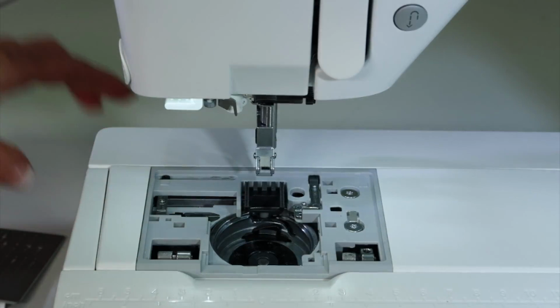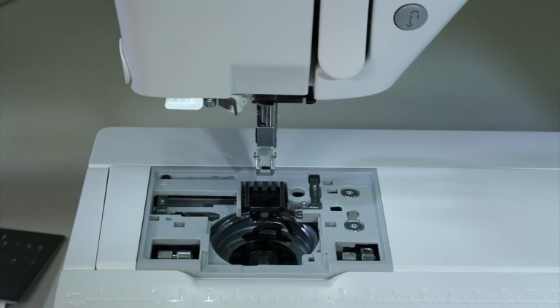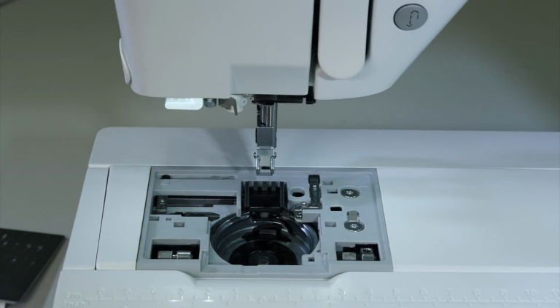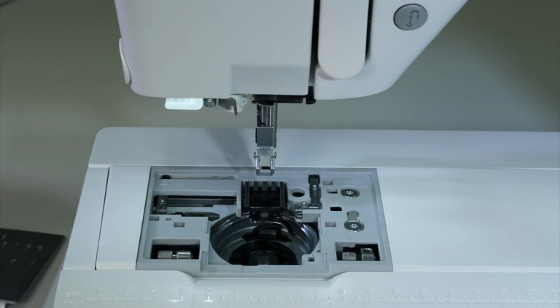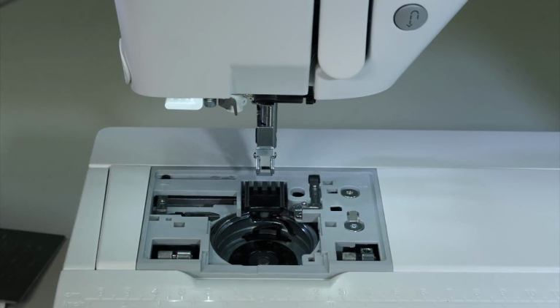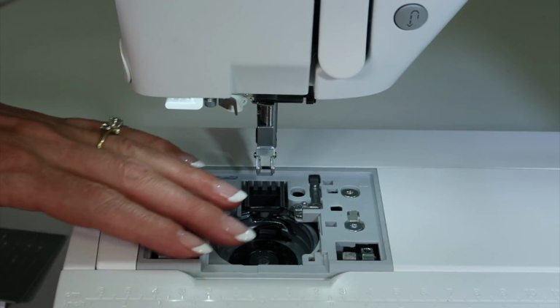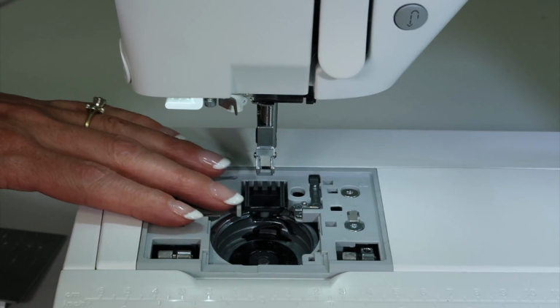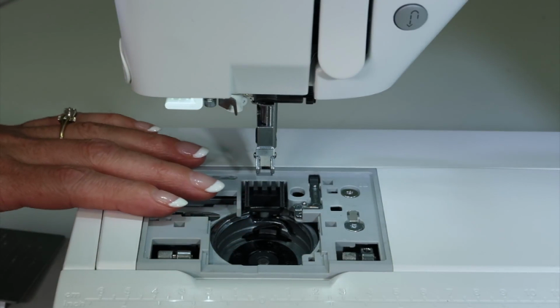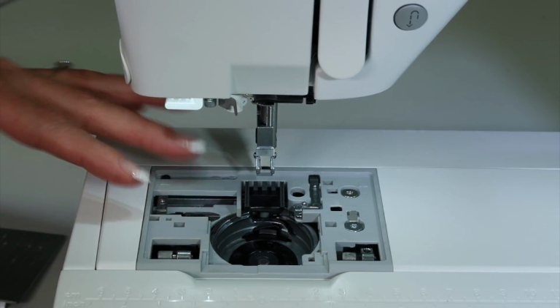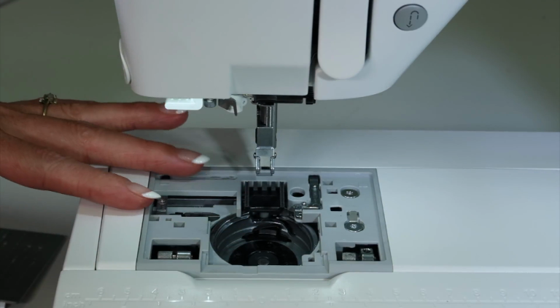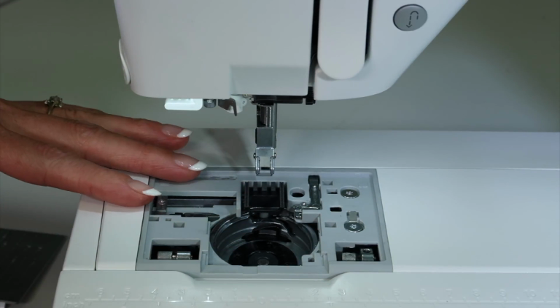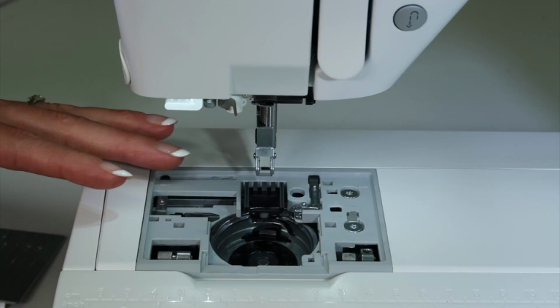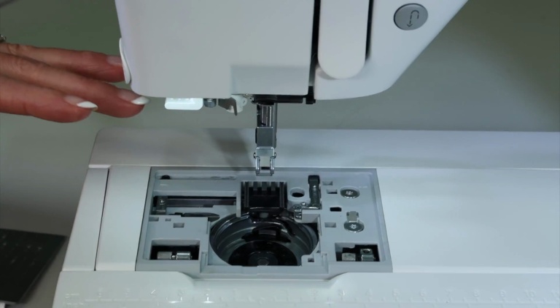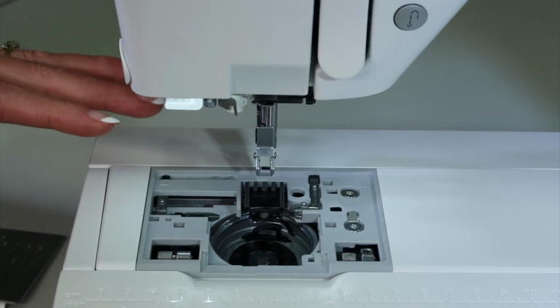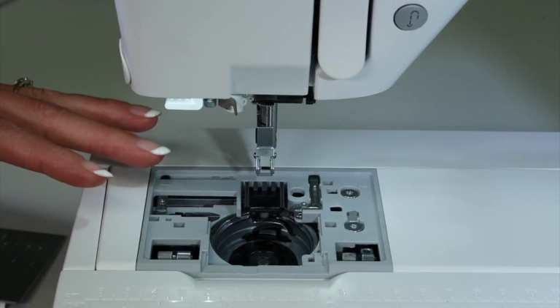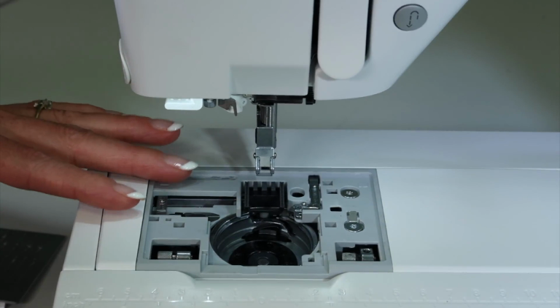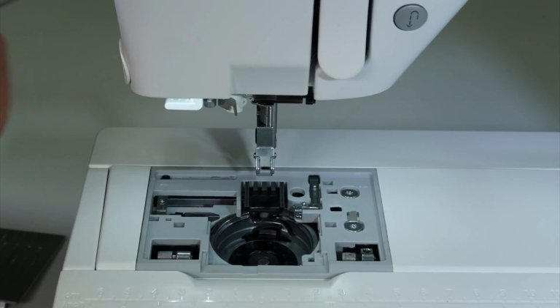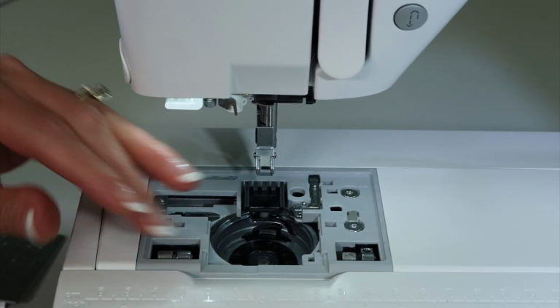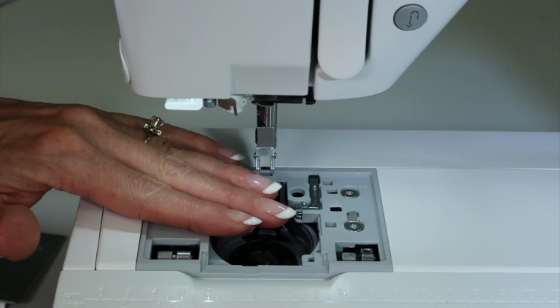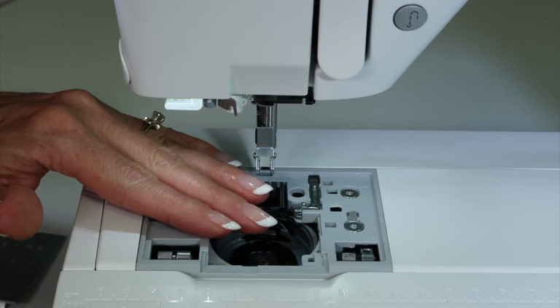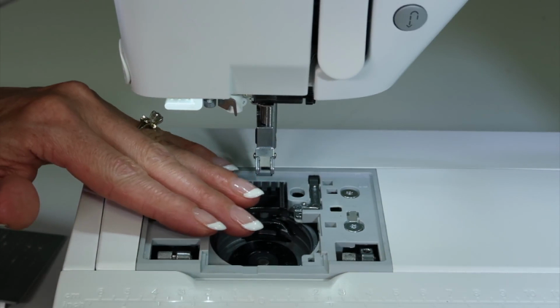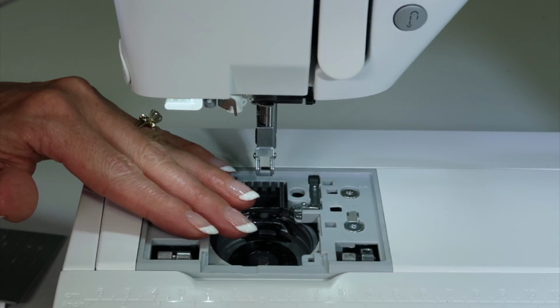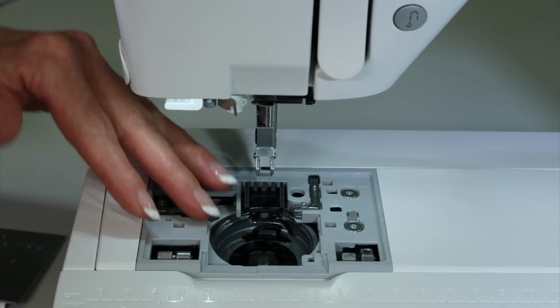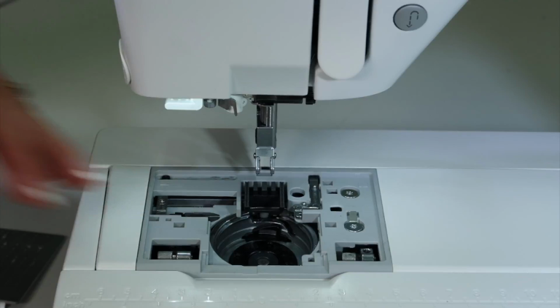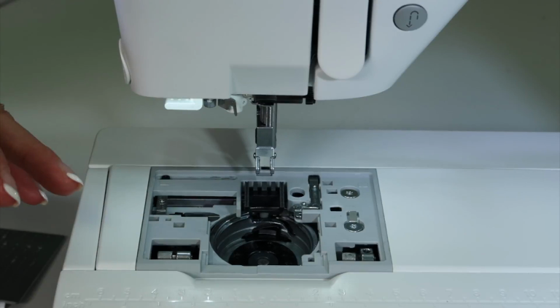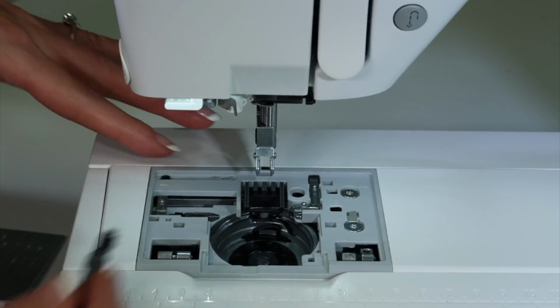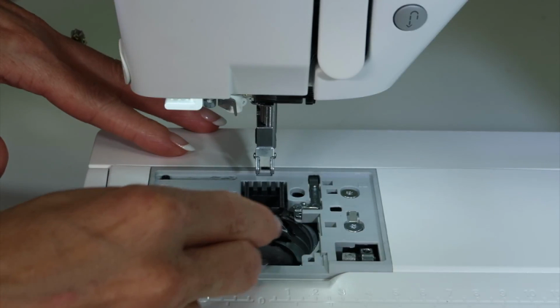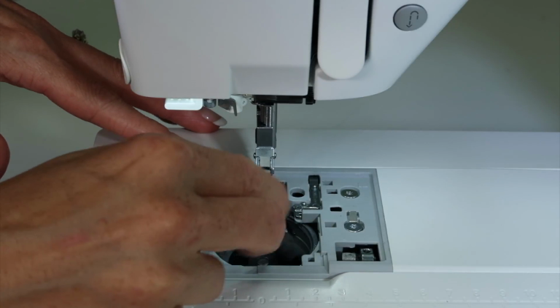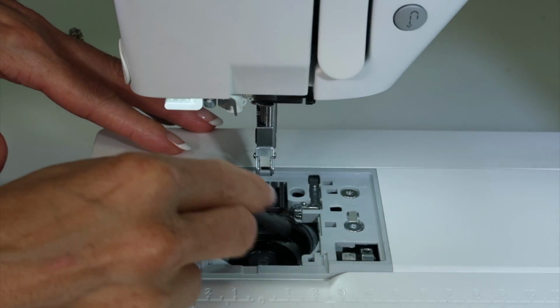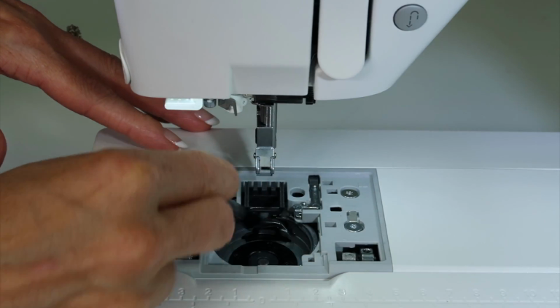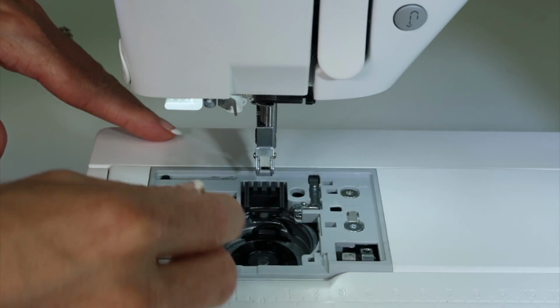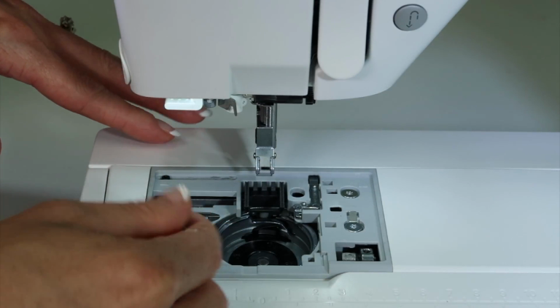The first thing we tend to want to do is blow out the lint — try not to do that, and please don't use canned air. That just blows more lint into the machine than out. Trust me. Take your brush, get in here, and clean it all out.